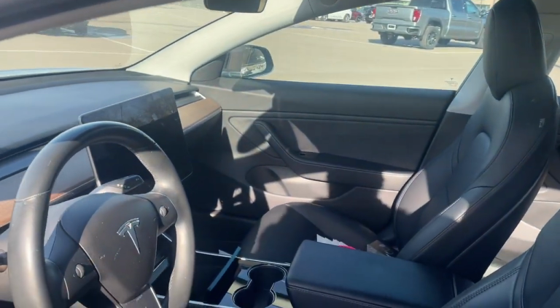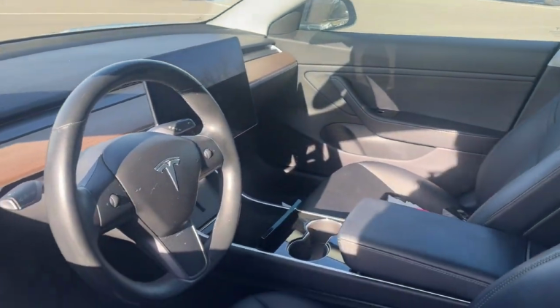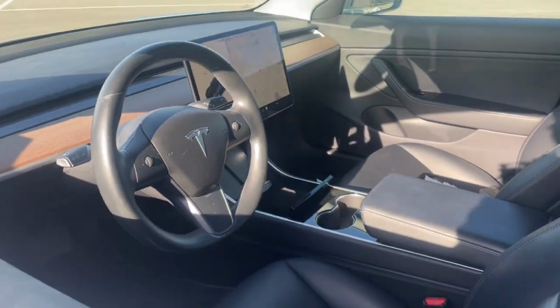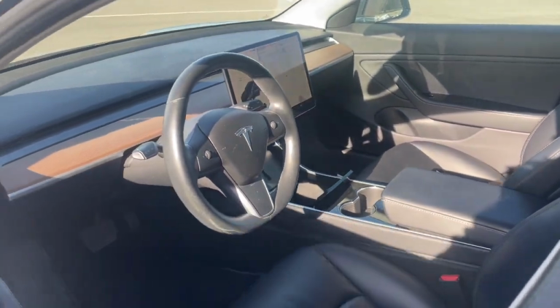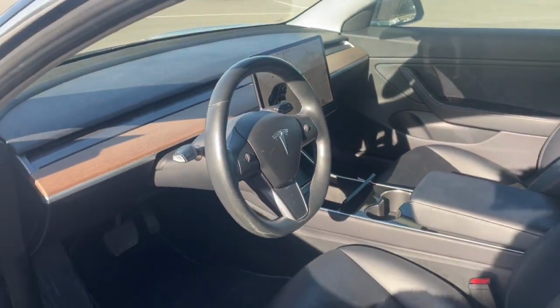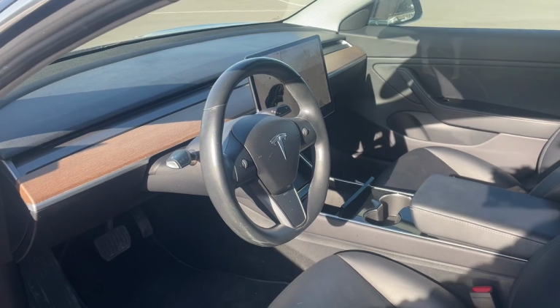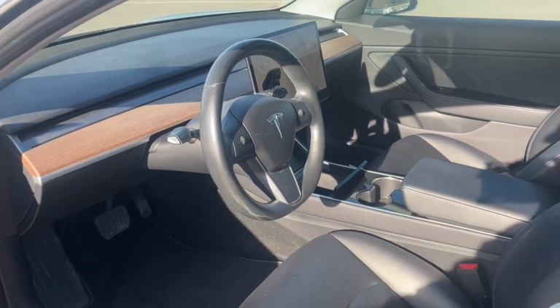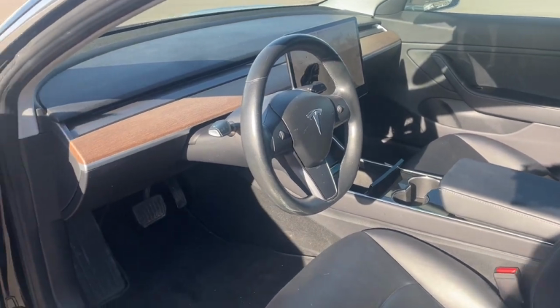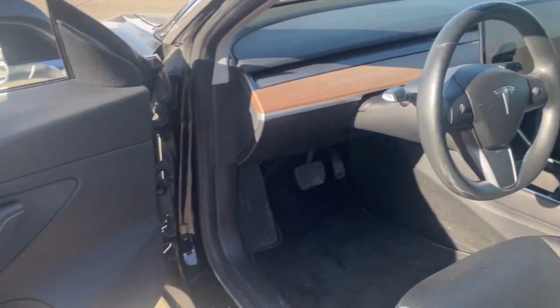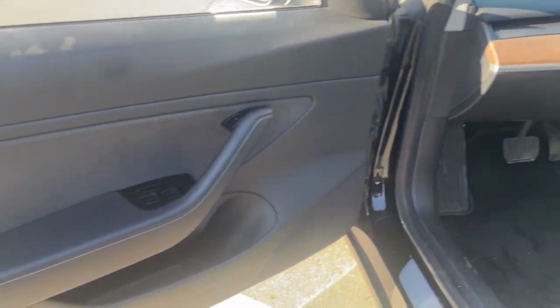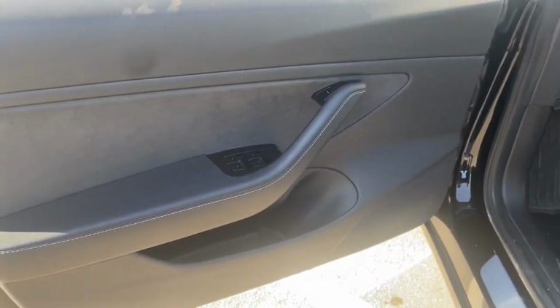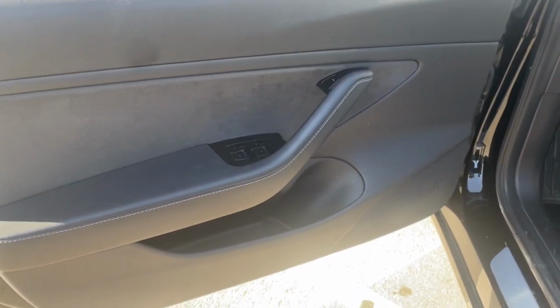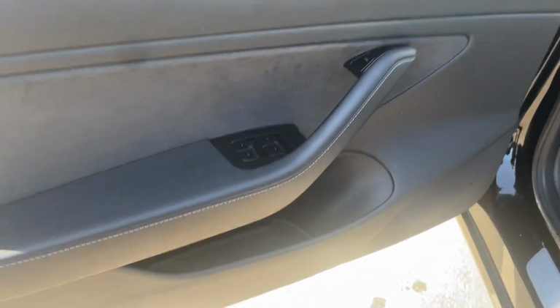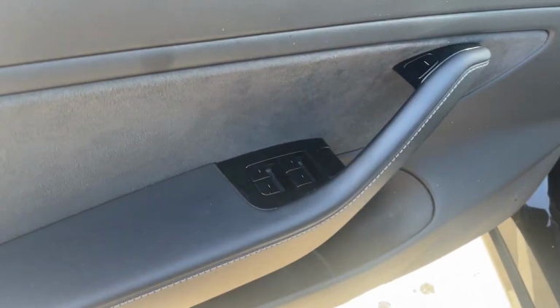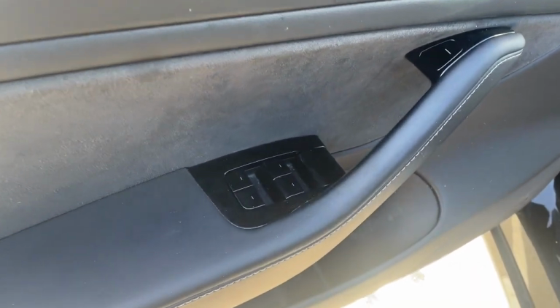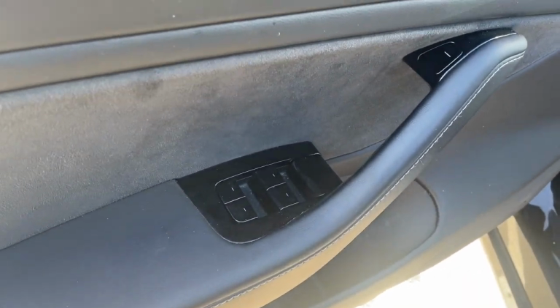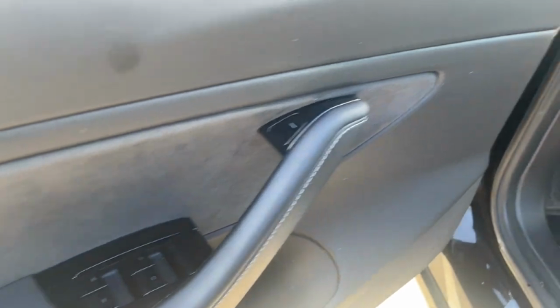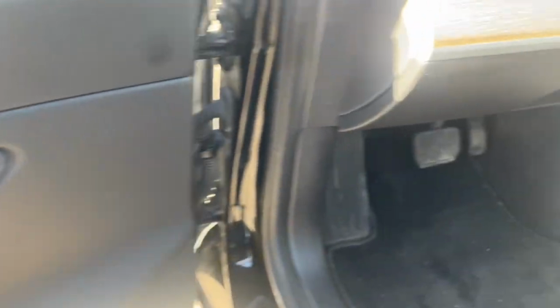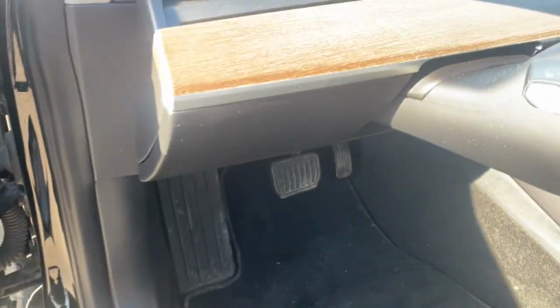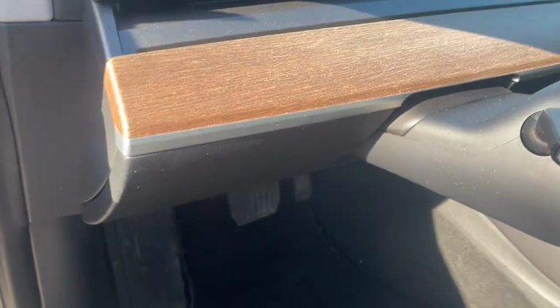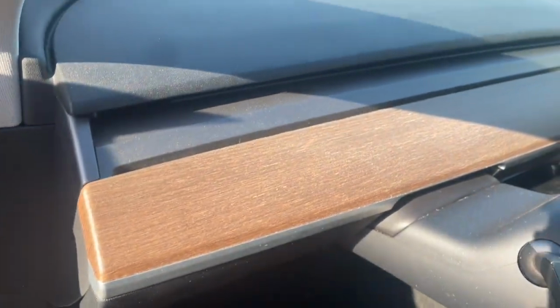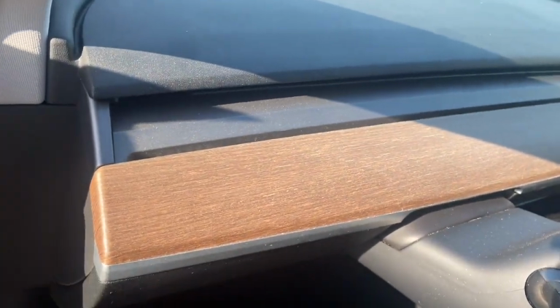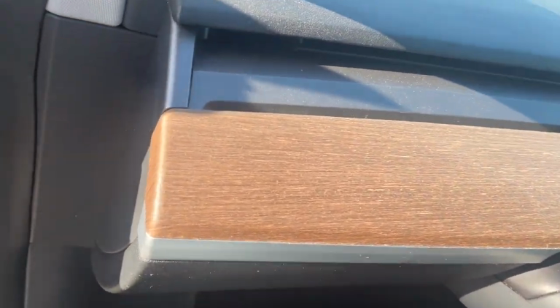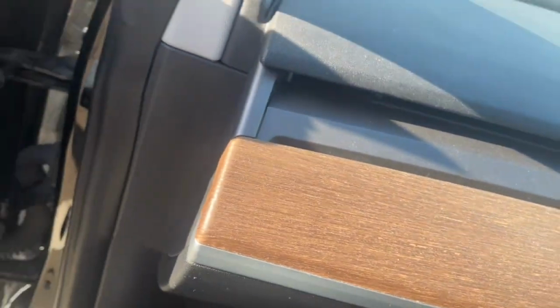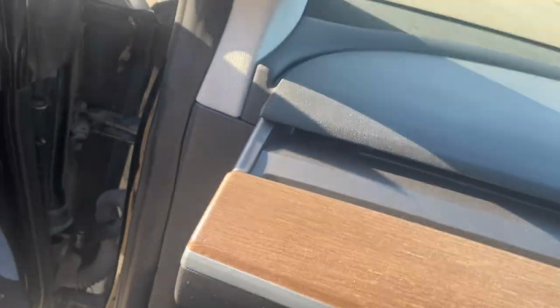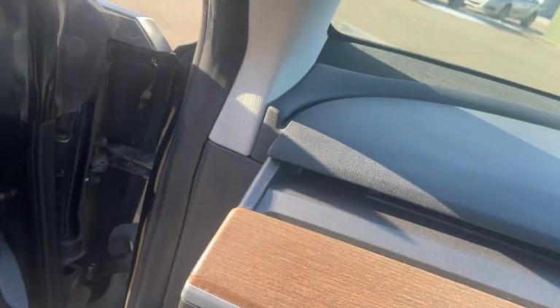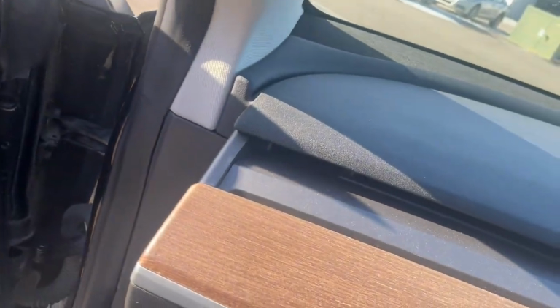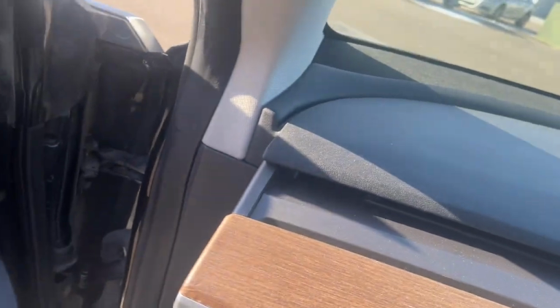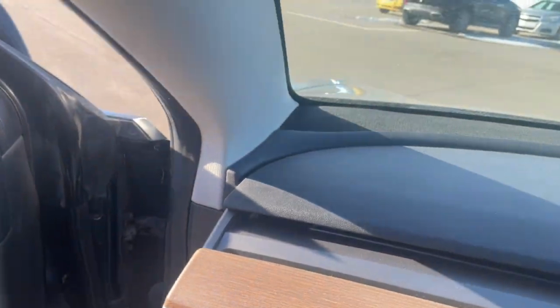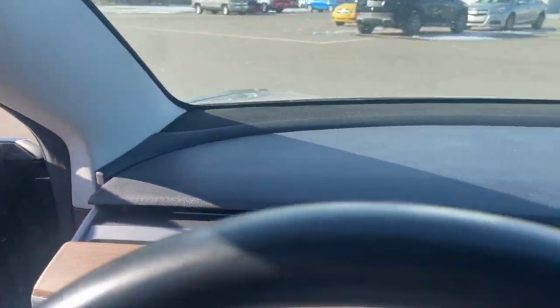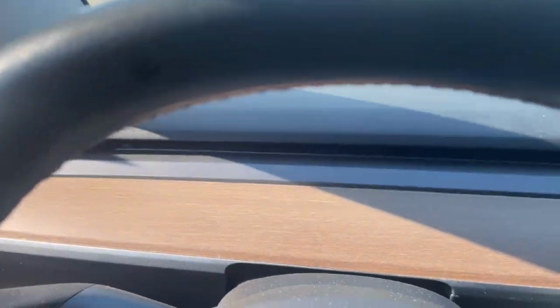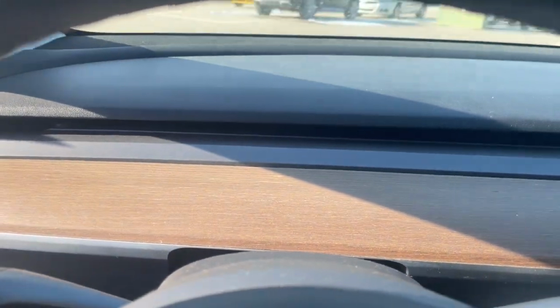With multiple charging options, an impressive range, central touchscreen controls, and silent effortless acceleration, this super sleek sedan is ready to take you into the future in brilliant style. These are just some of the great options this vehicle comes with.